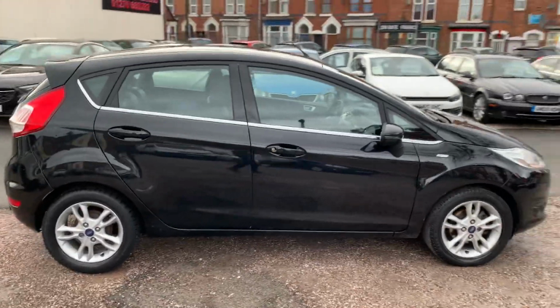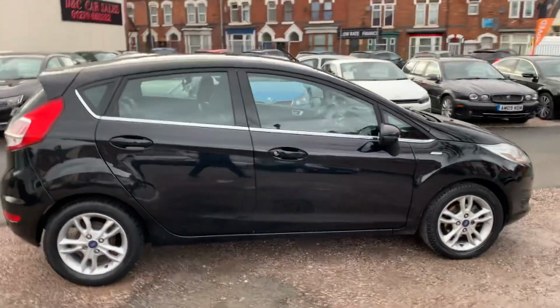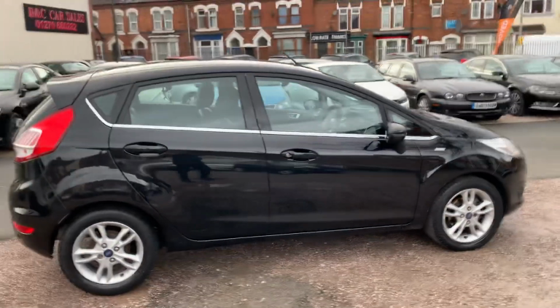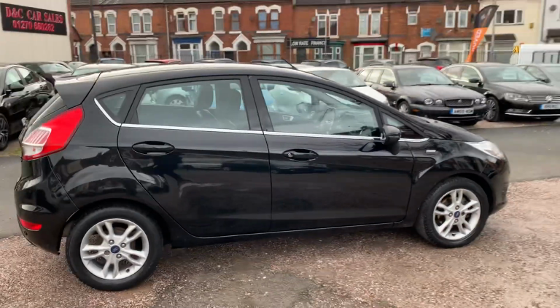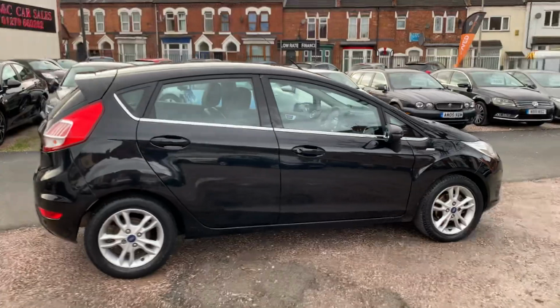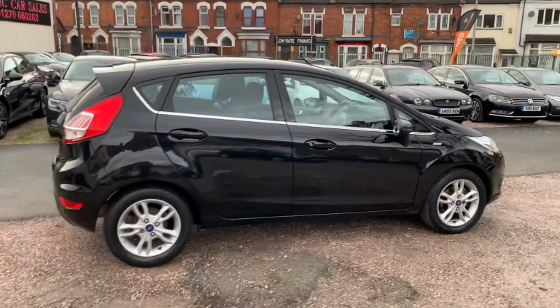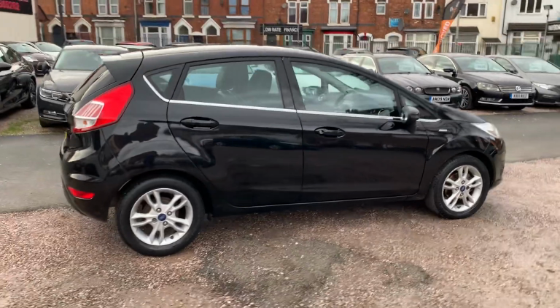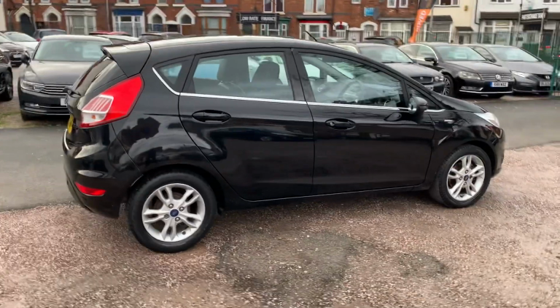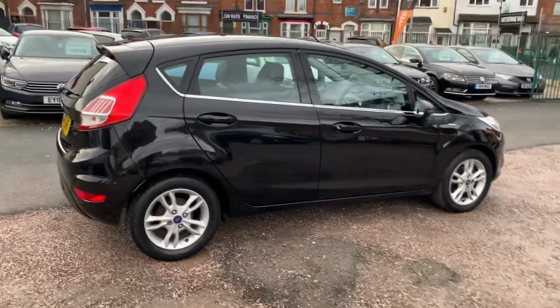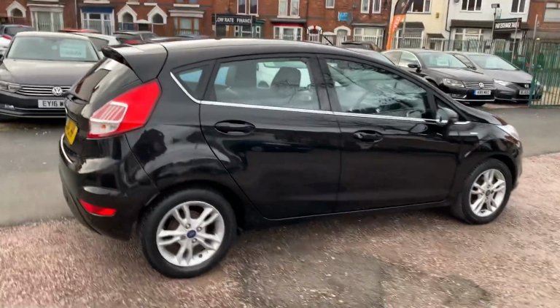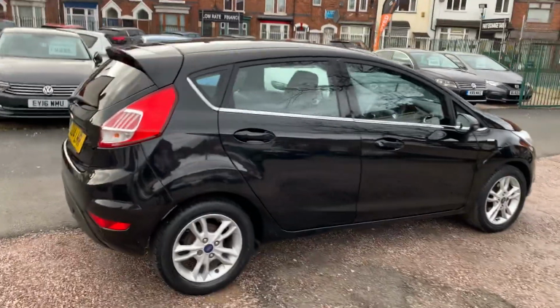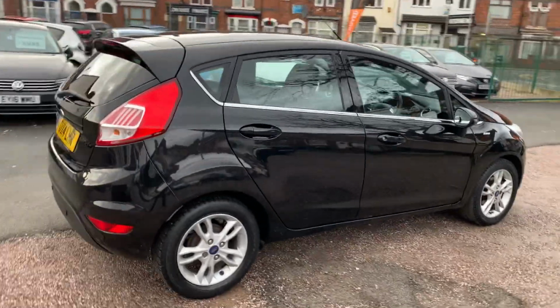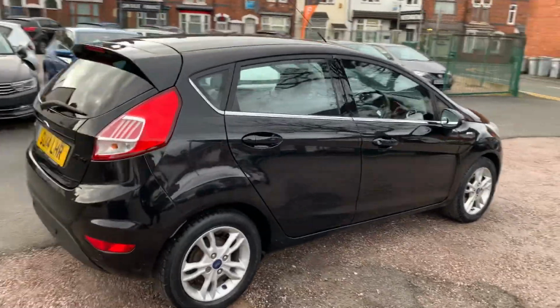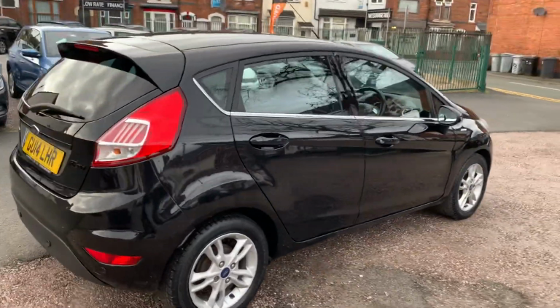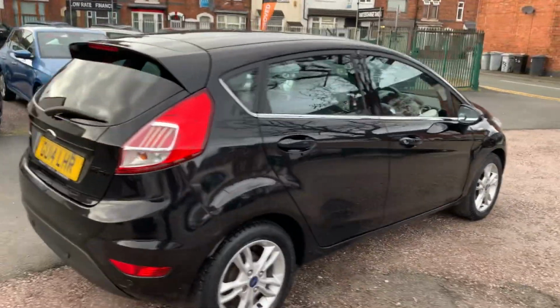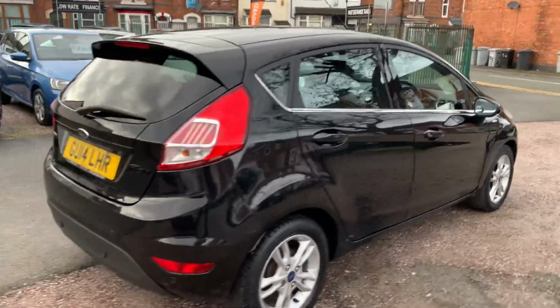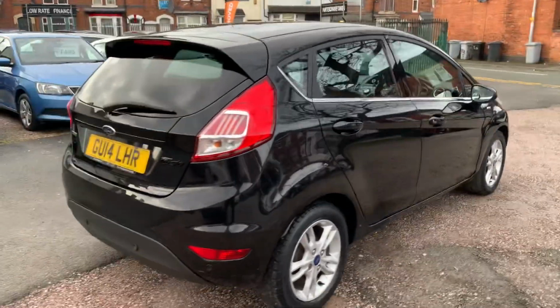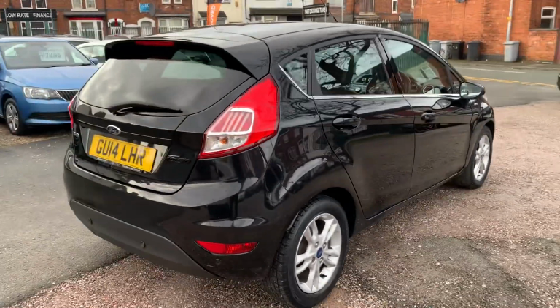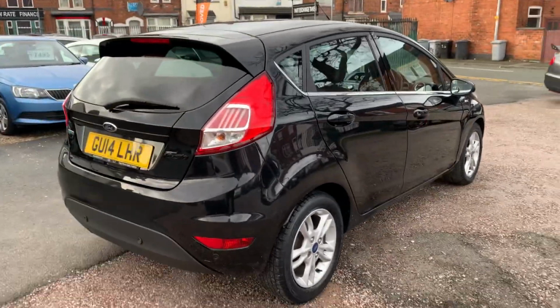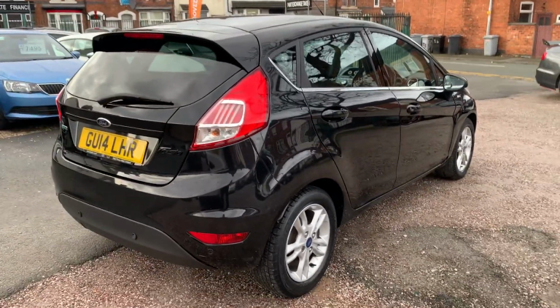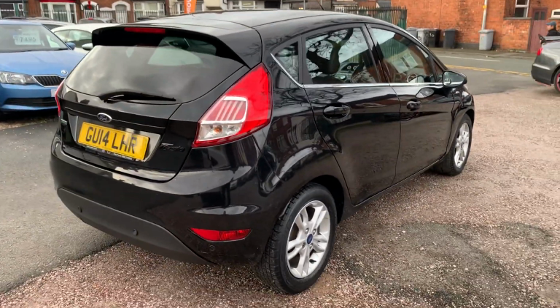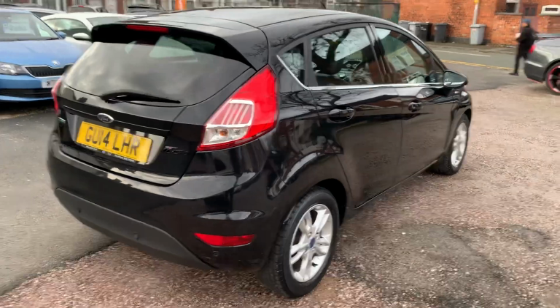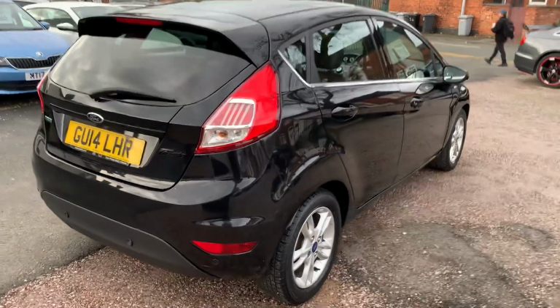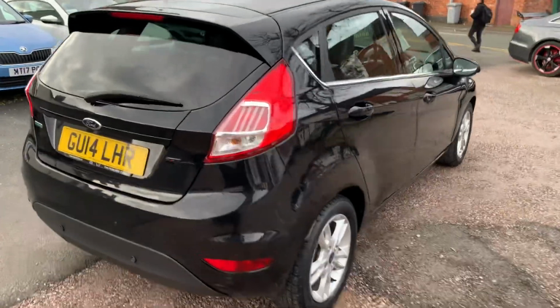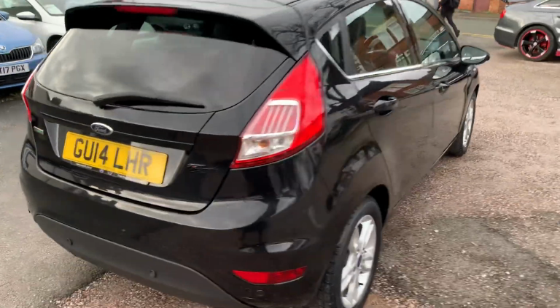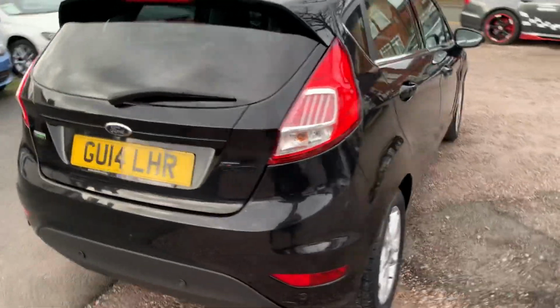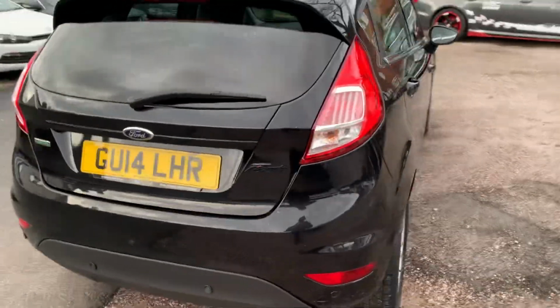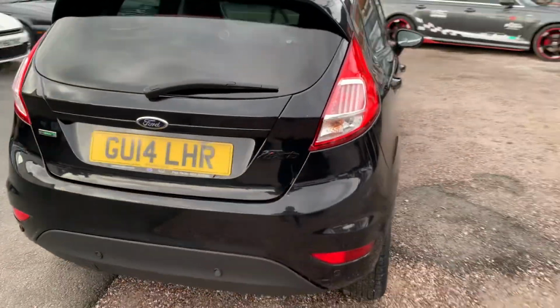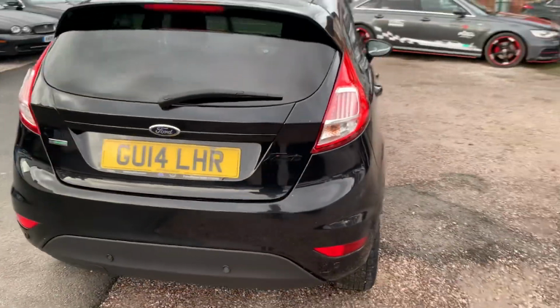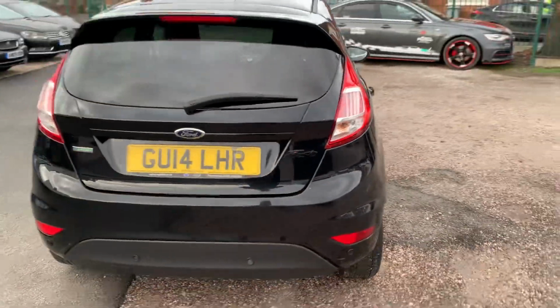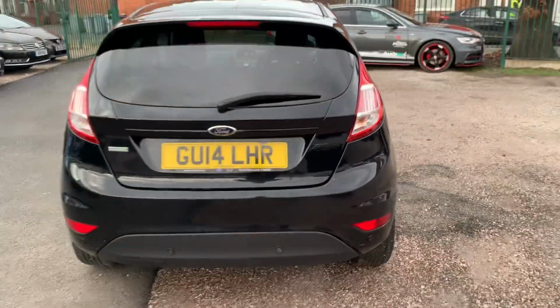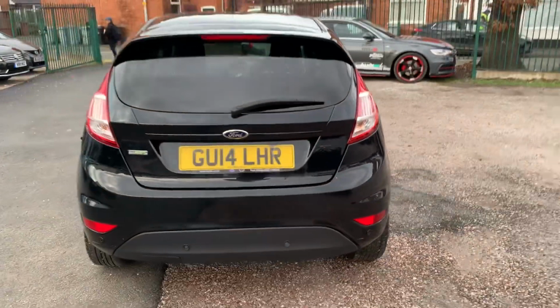This one looks really clean and tidy, drives absolutely great. I've just done nearly 40 miles in this car — drives superb, very economical.